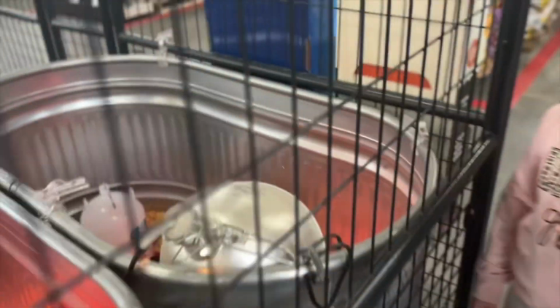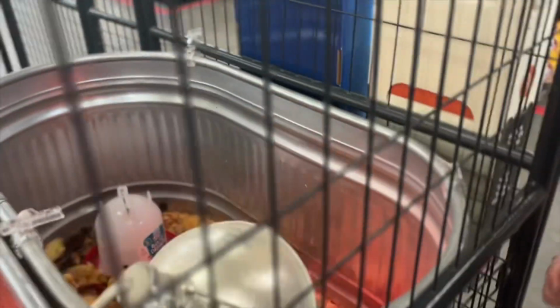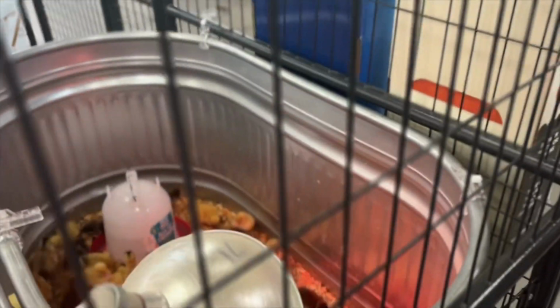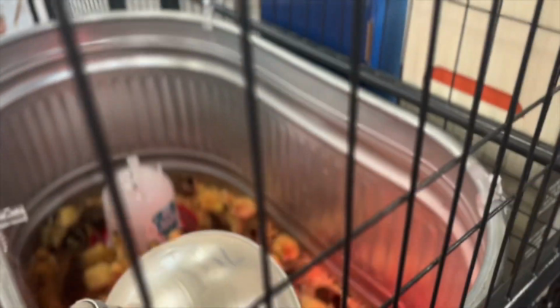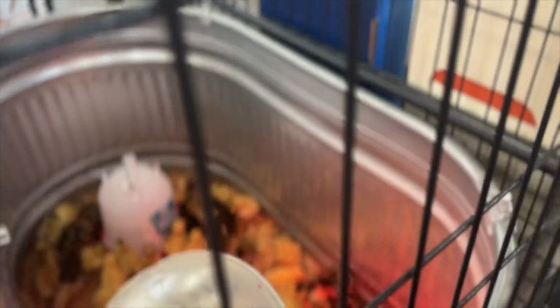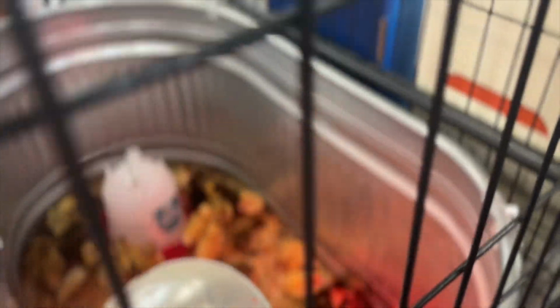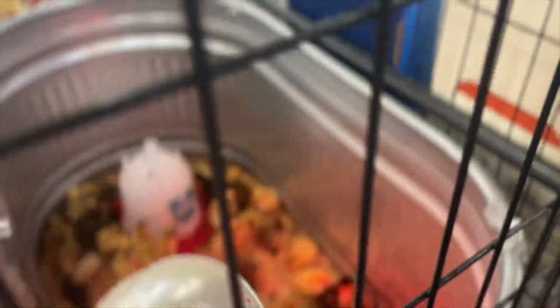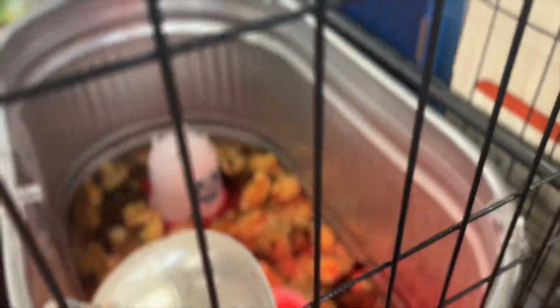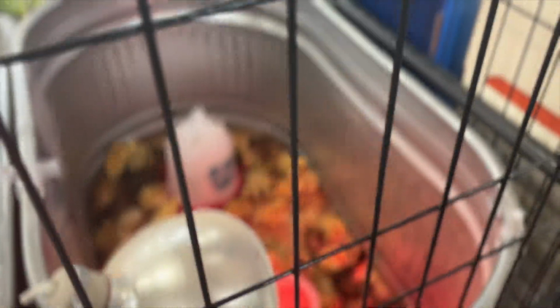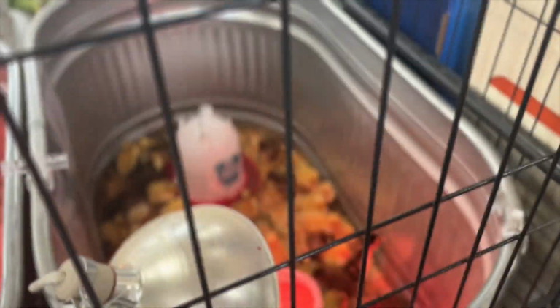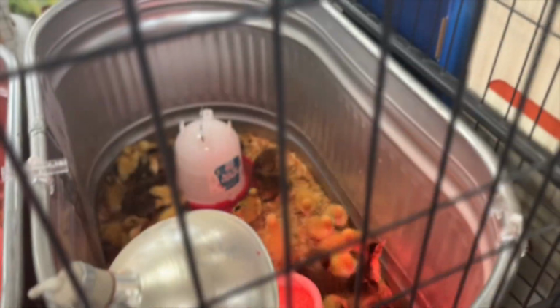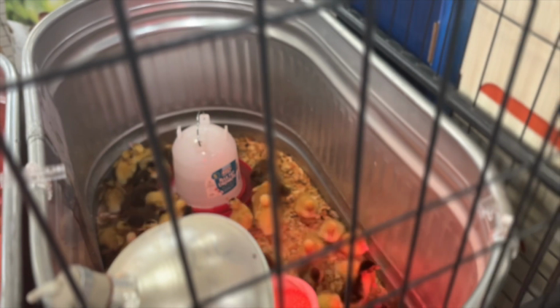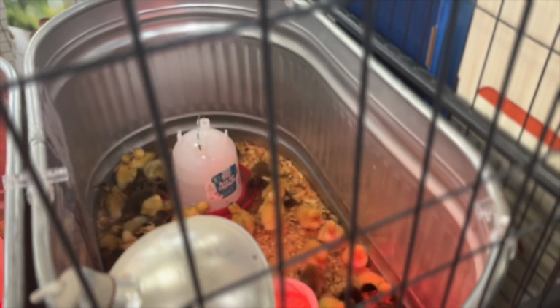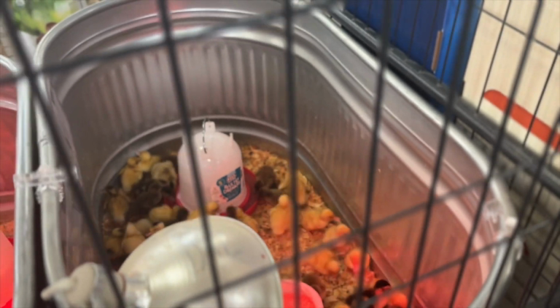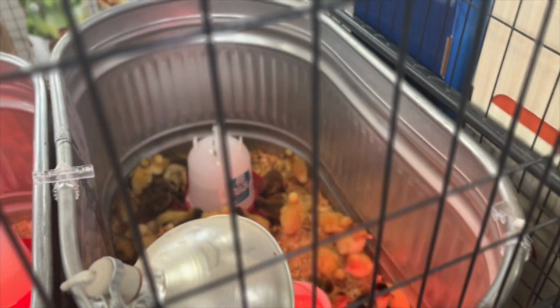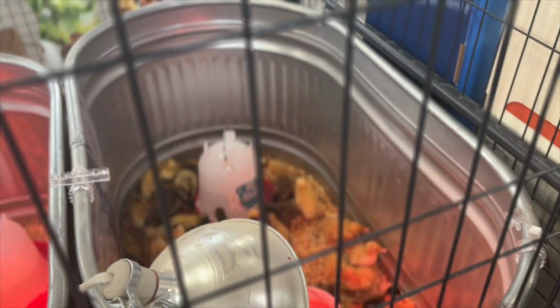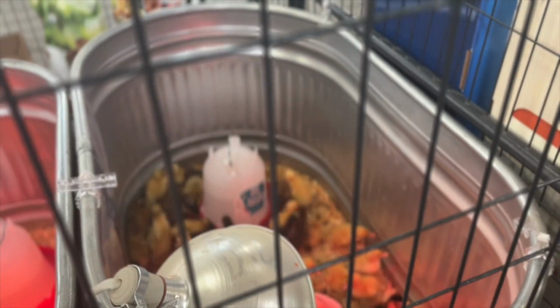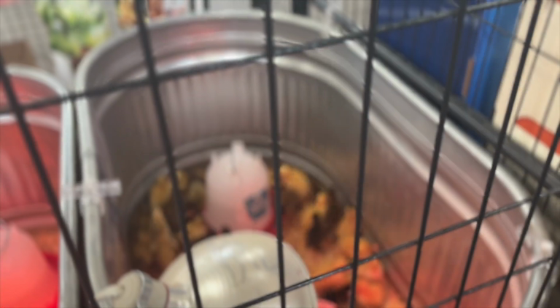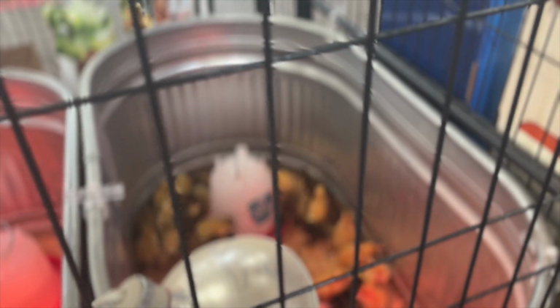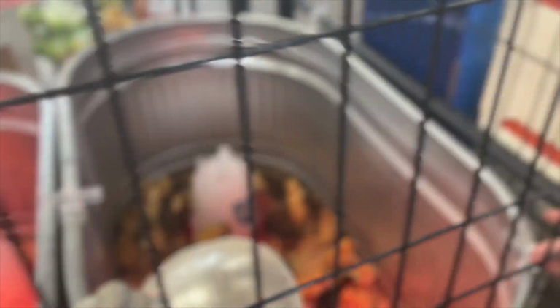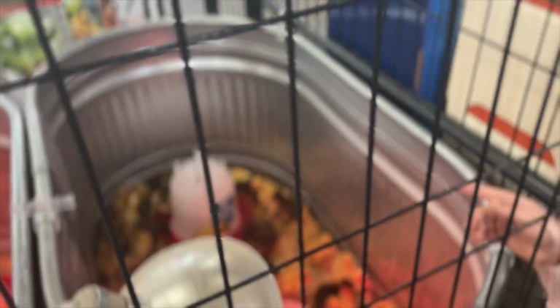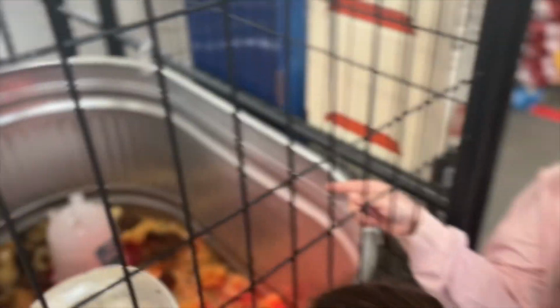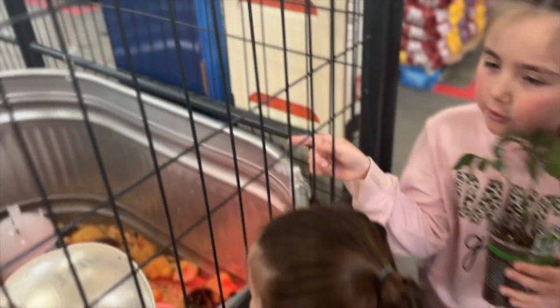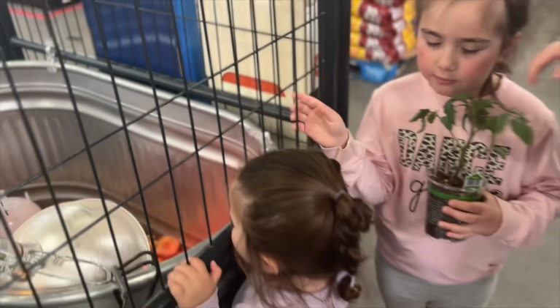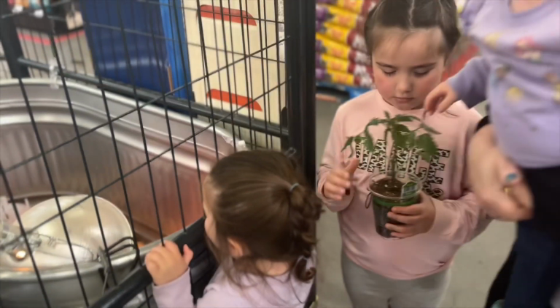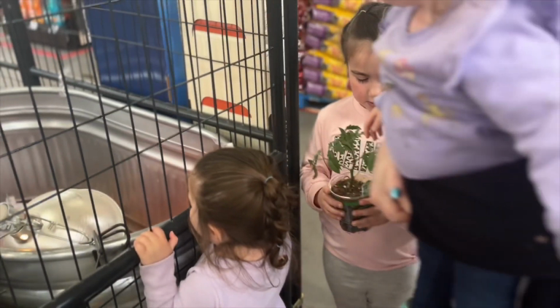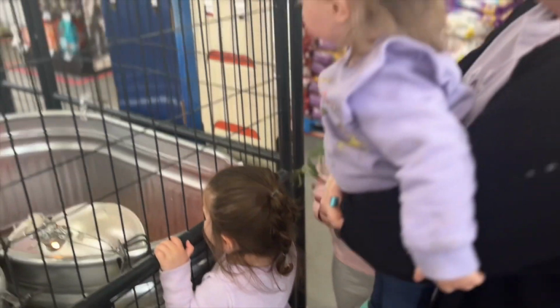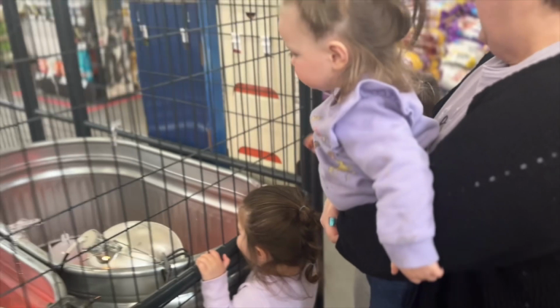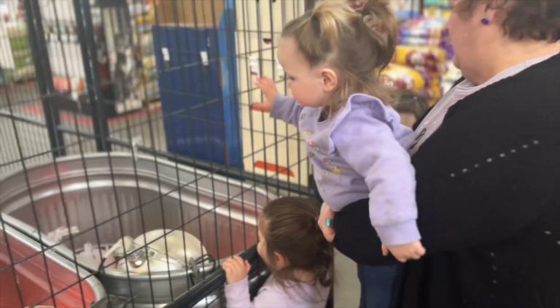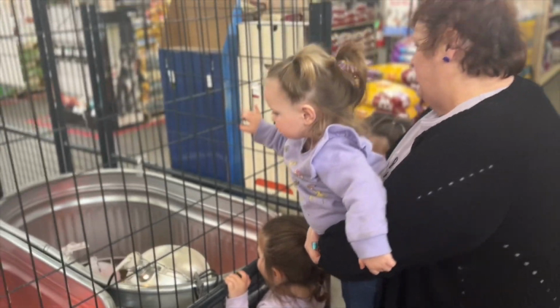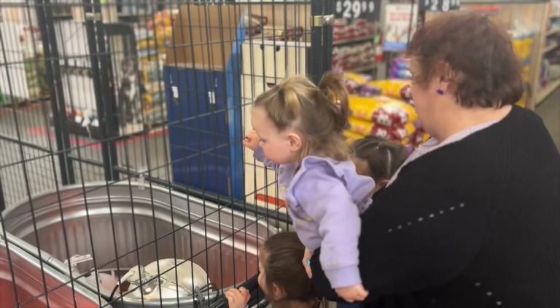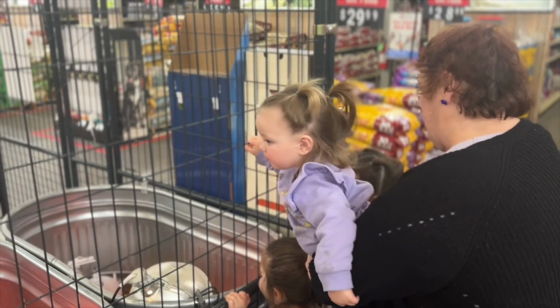Look at the ducks! I did look at them already. Indy, come here. Mom, it says ducks on my hand. It says ducks. What's up, girls? Look at the ducks.